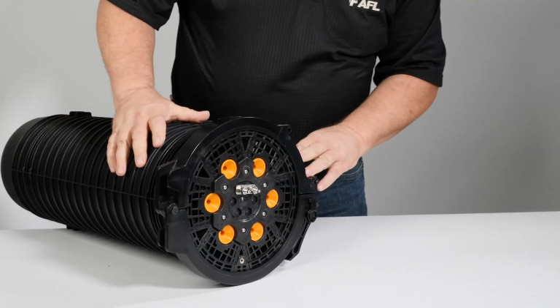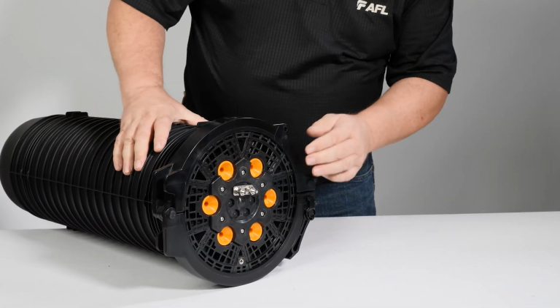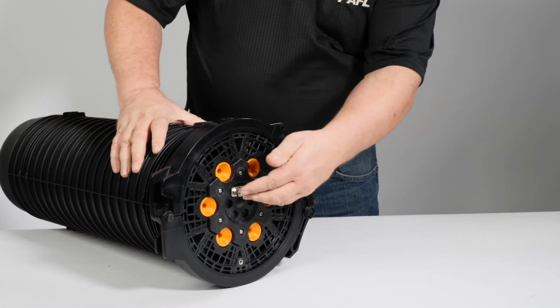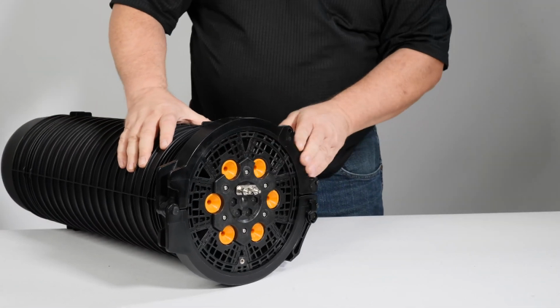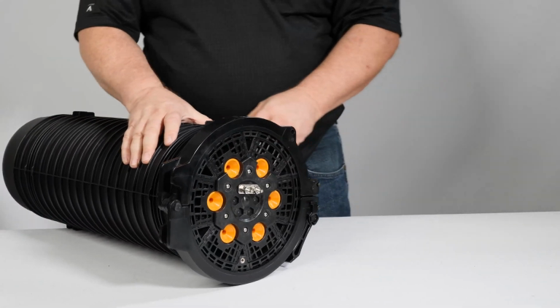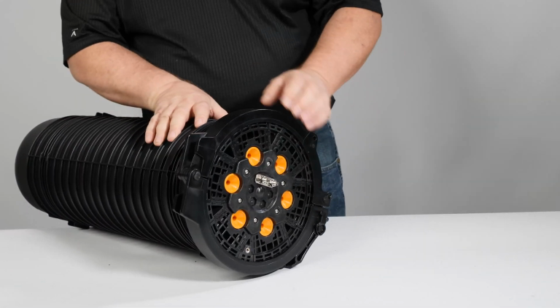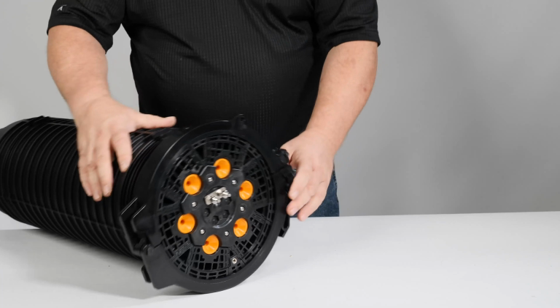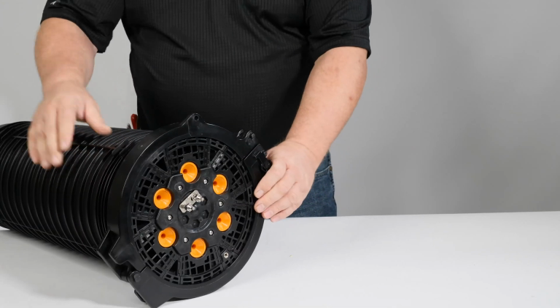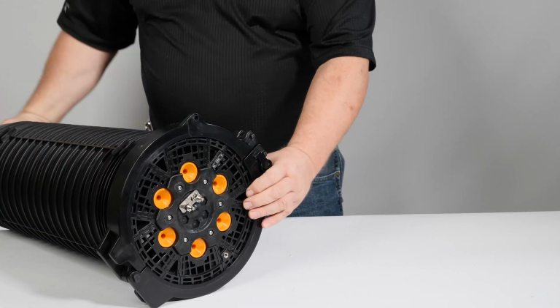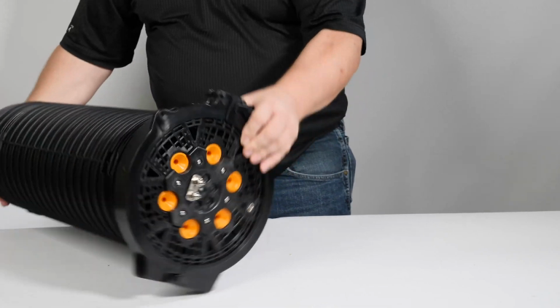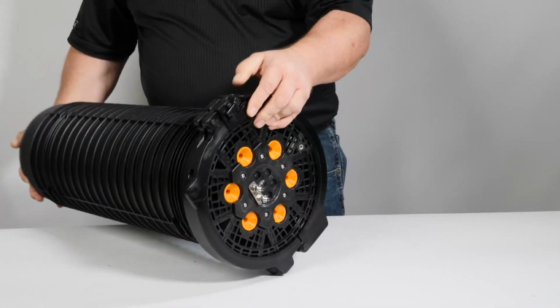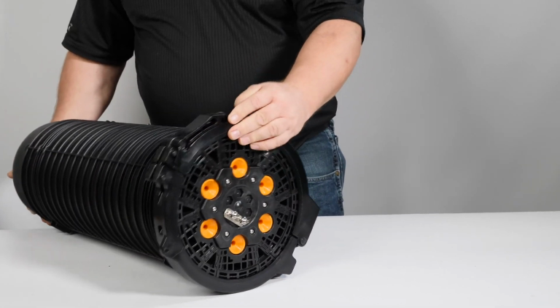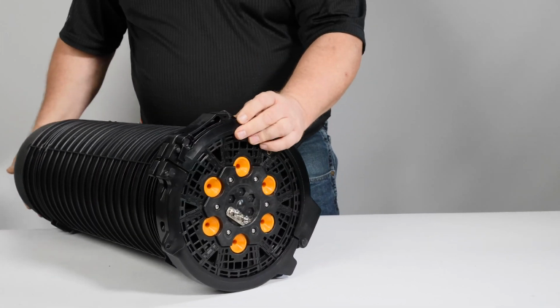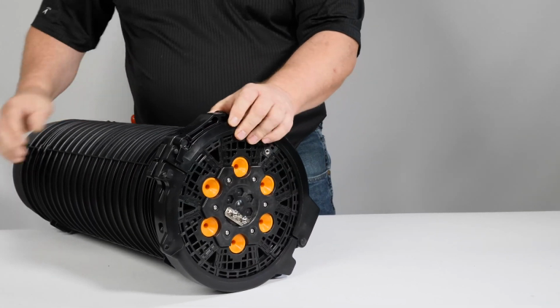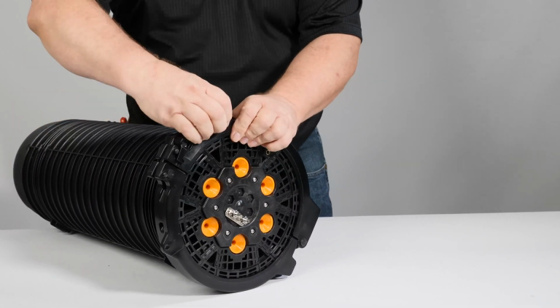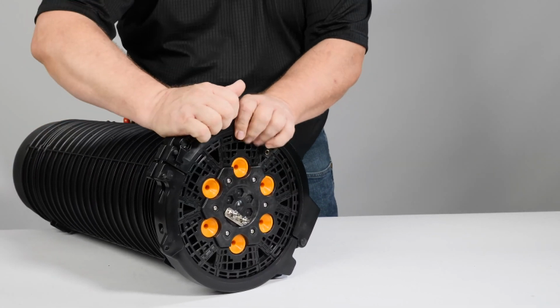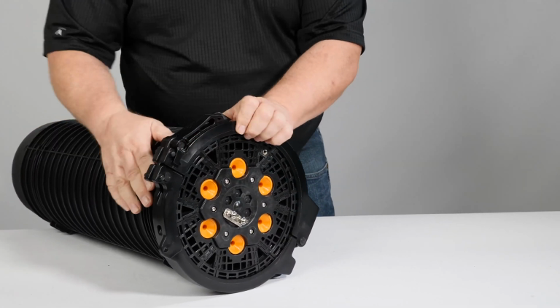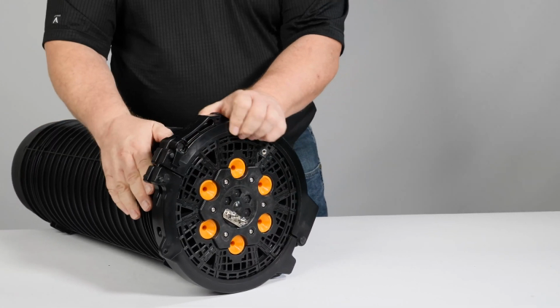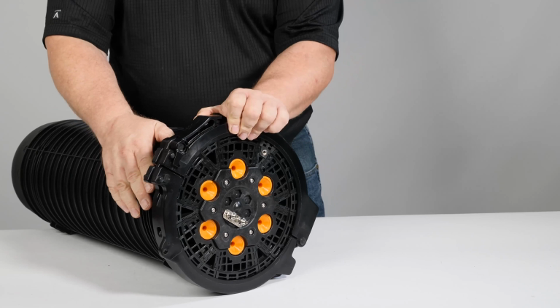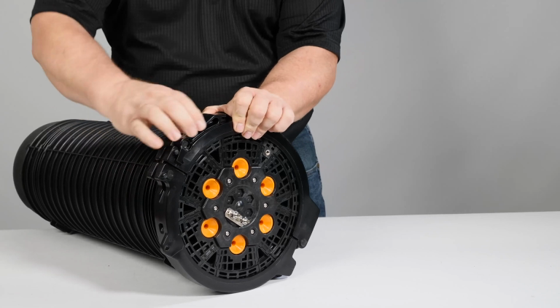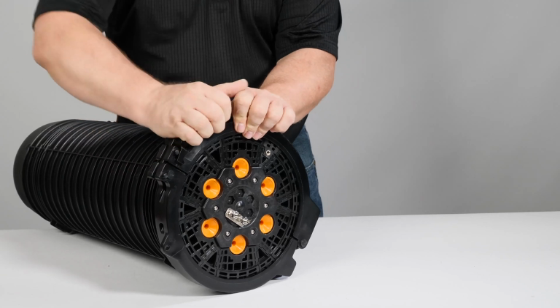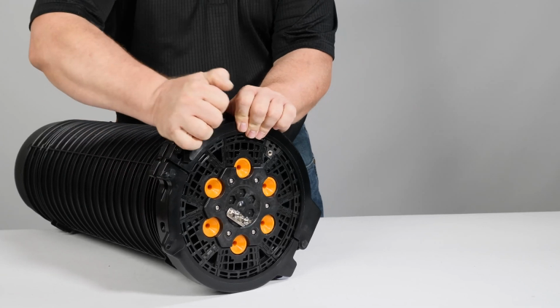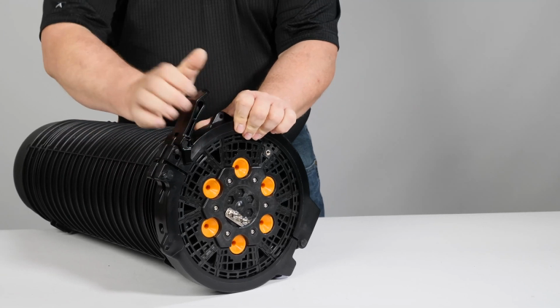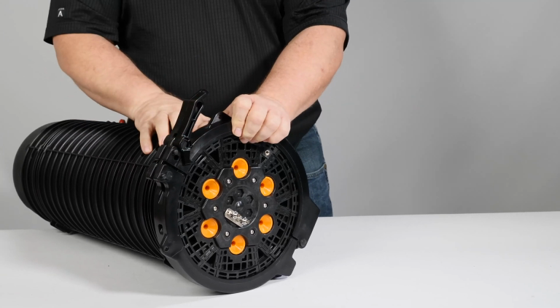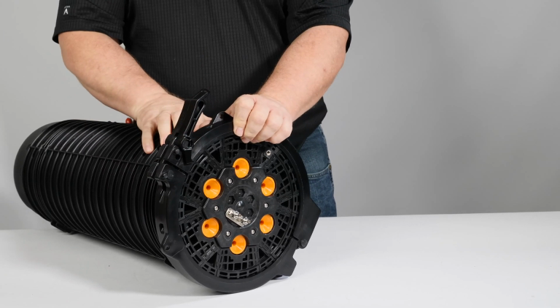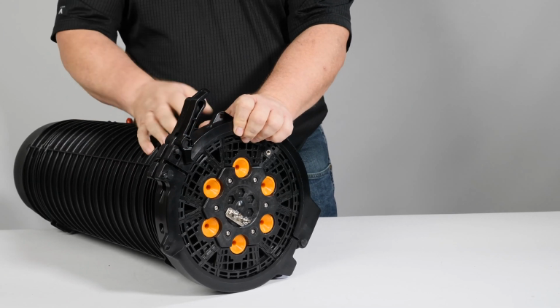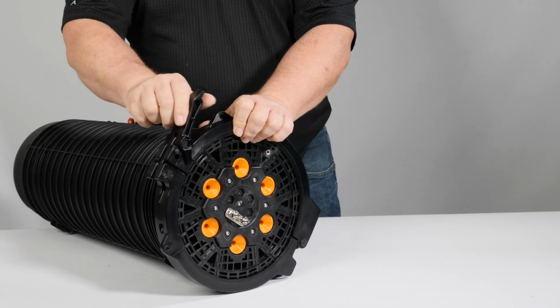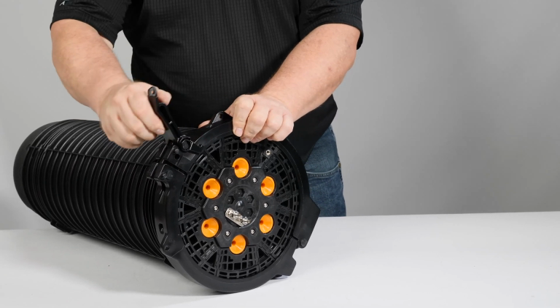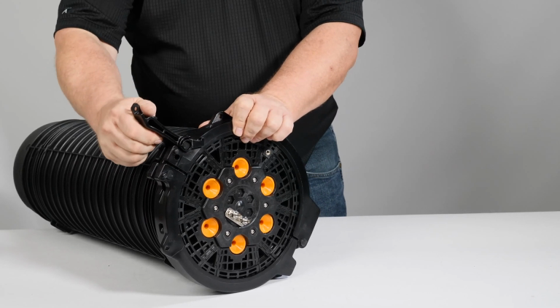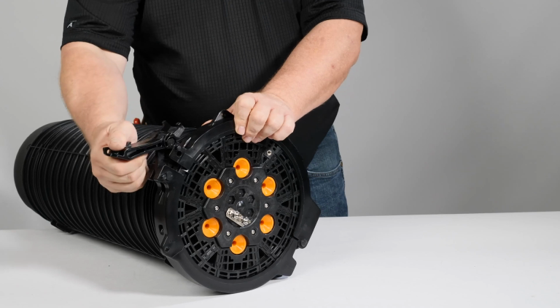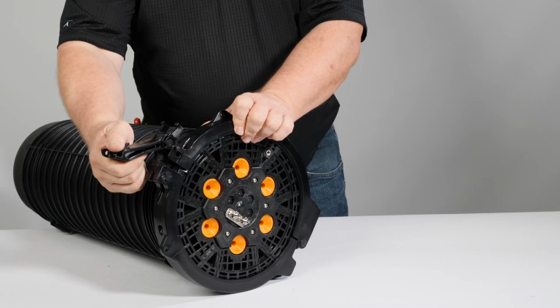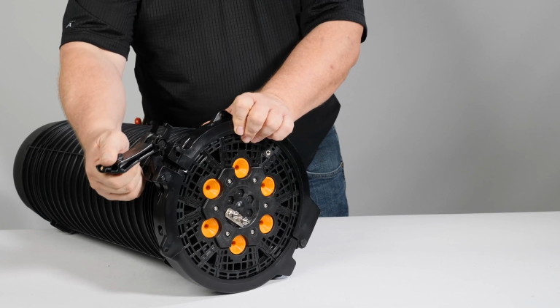Remove the locking ring by pulling the locking ring handle to disengage the locking tab from the ring. Once disengaged, continue opening the handle to open the locking ring clamp. The locking ring is then expanded and easily removed from the Apex closure.